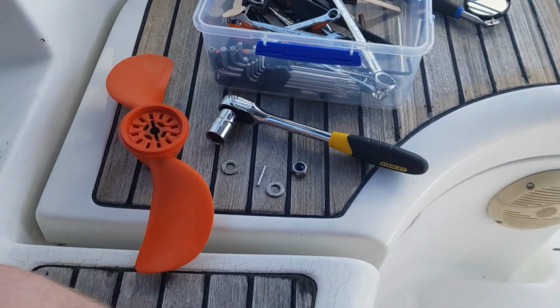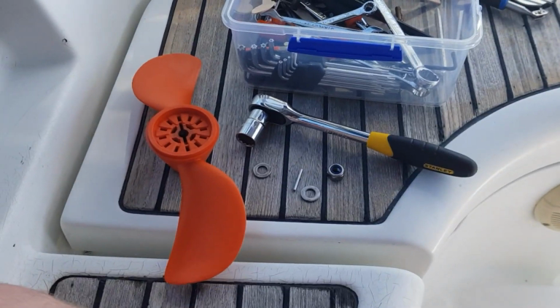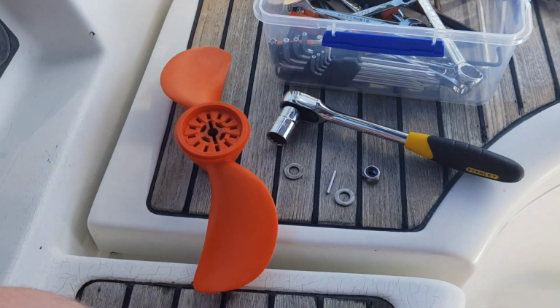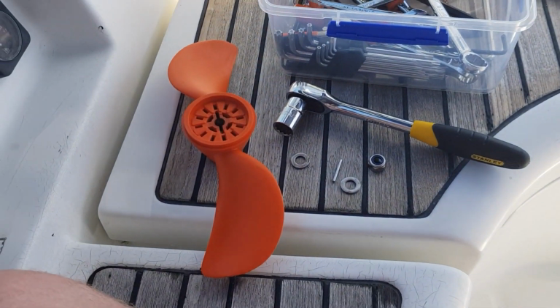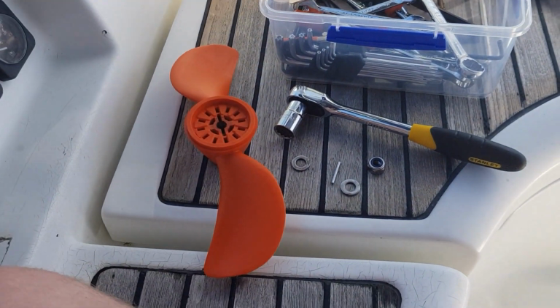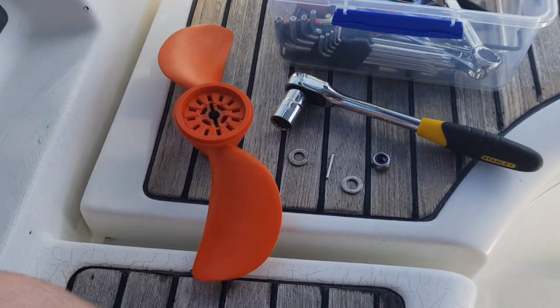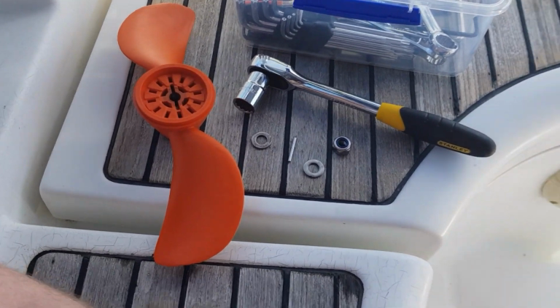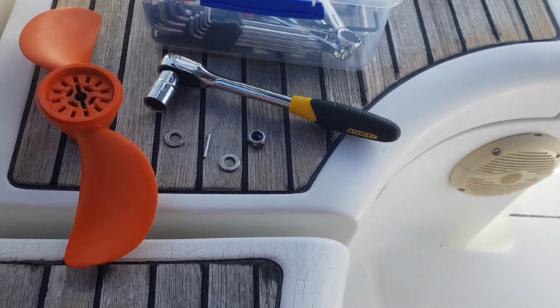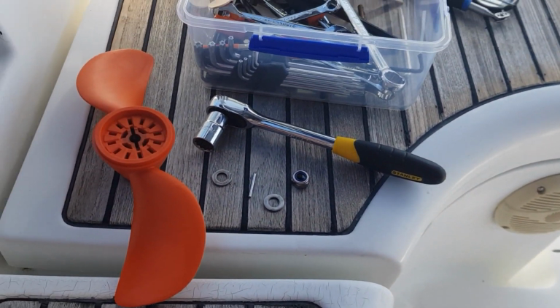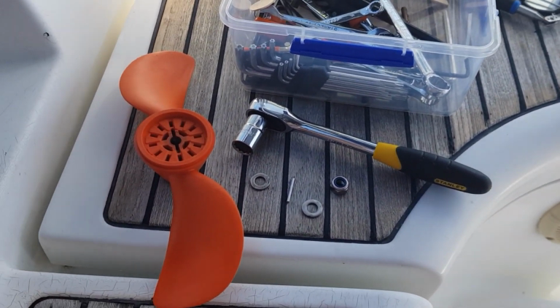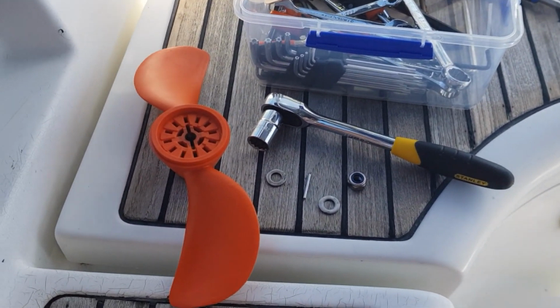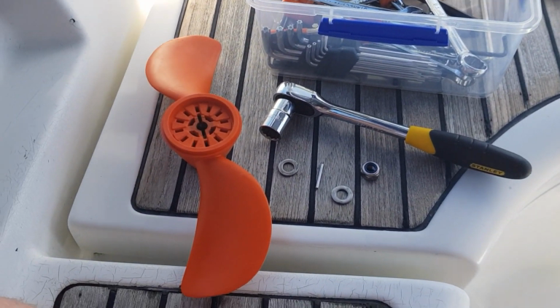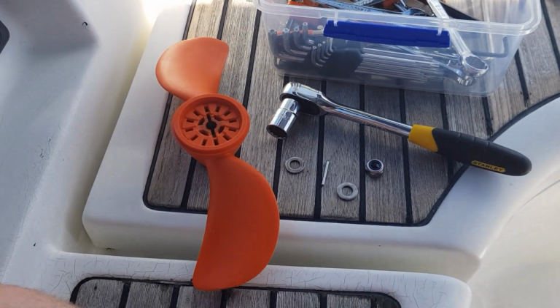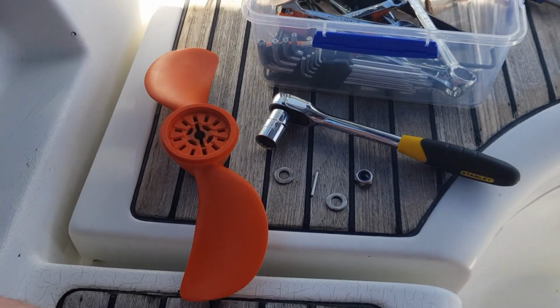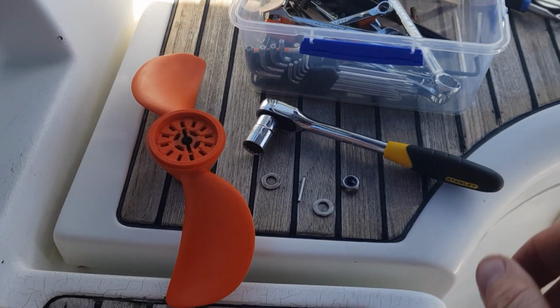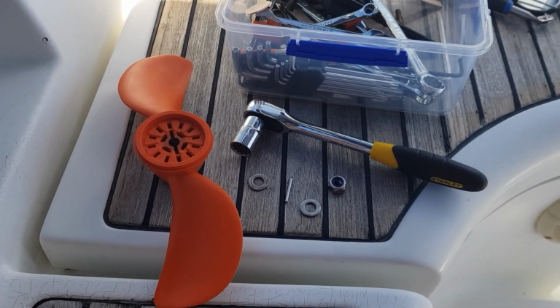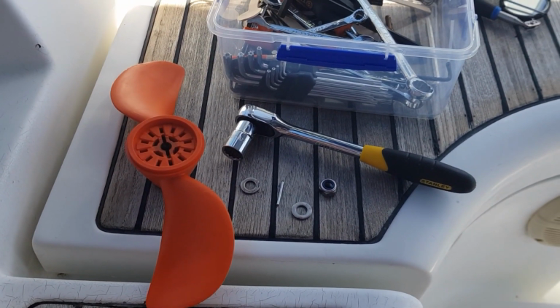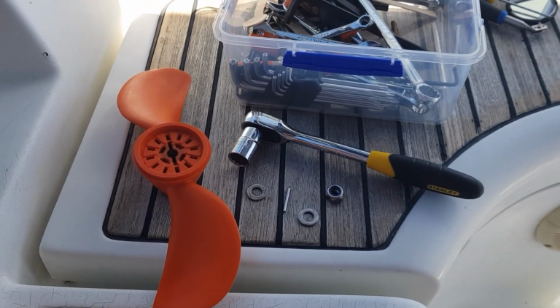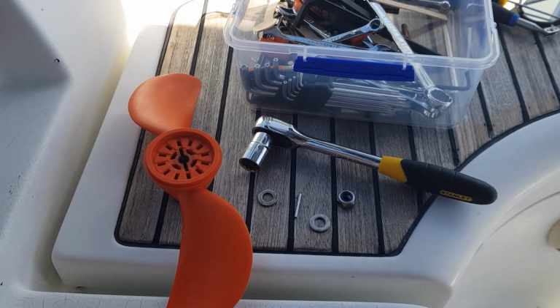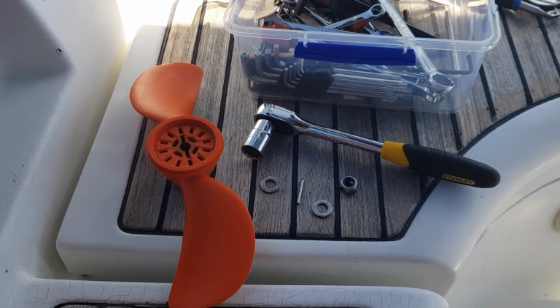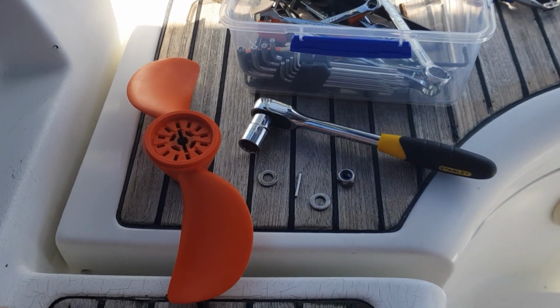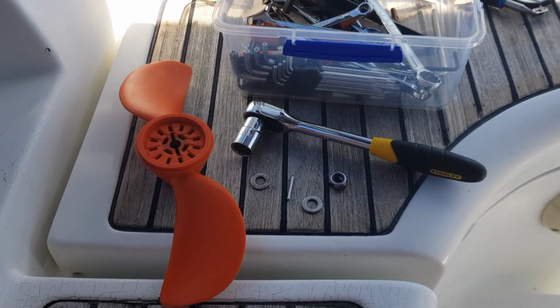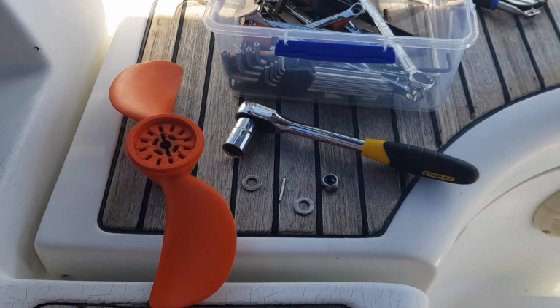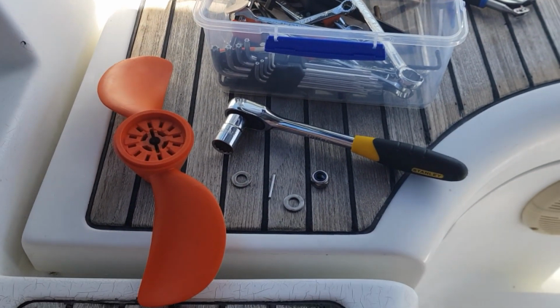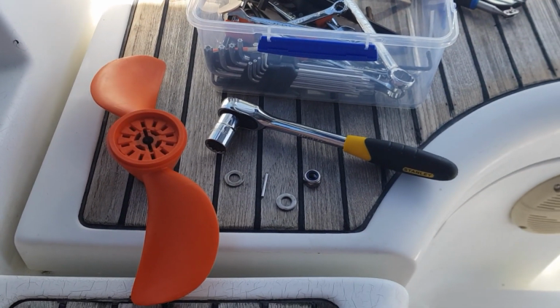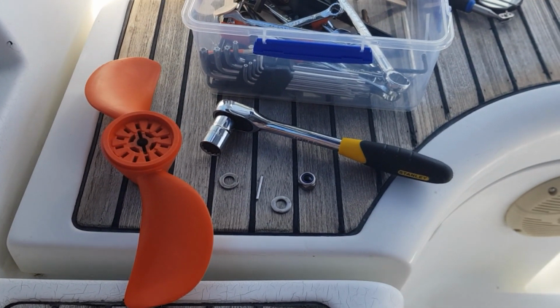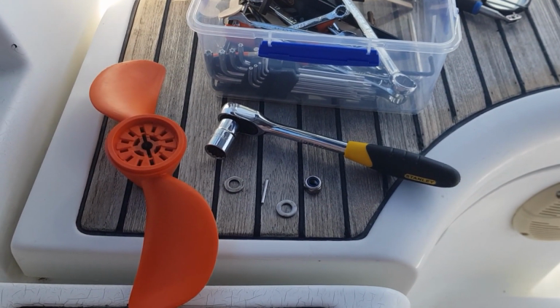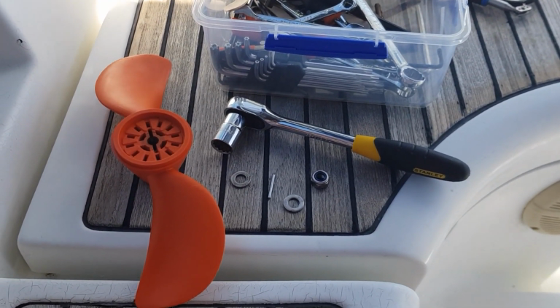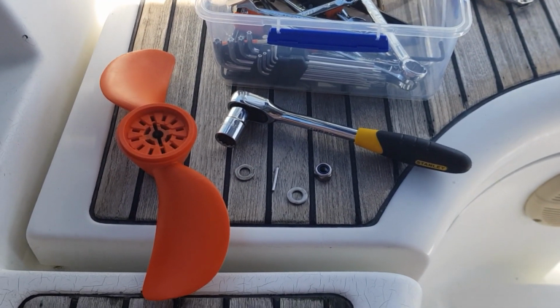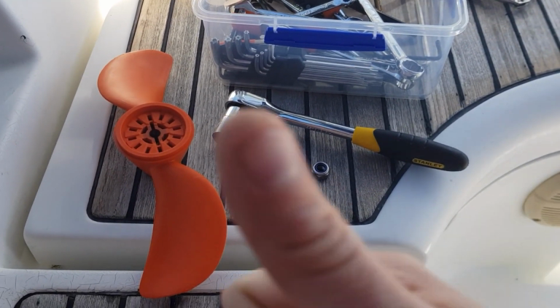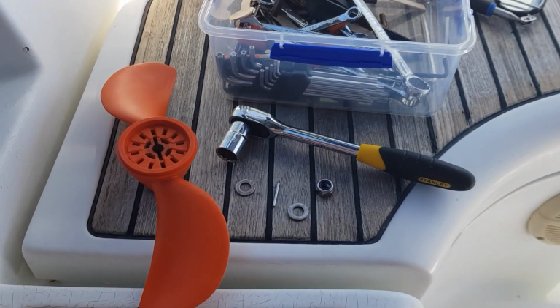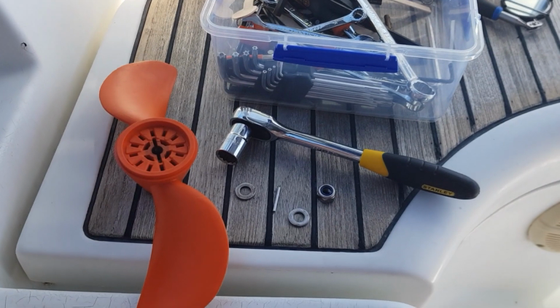Here we are with our requisite parts to put it back together again. I didn't show taking this off because I wasn't too sure how to do it myself until it was done, but there's a great video on Torquedo's site that shows you how to do it — I should link it in the description.